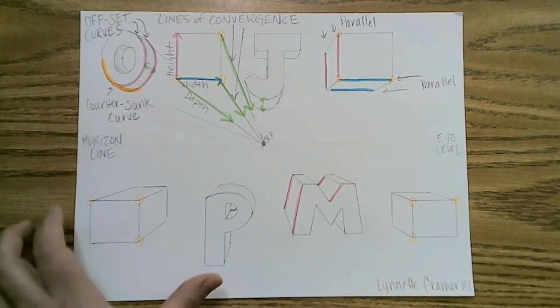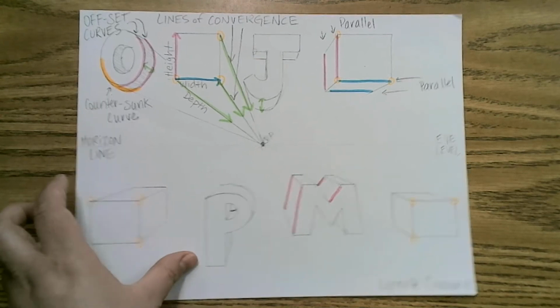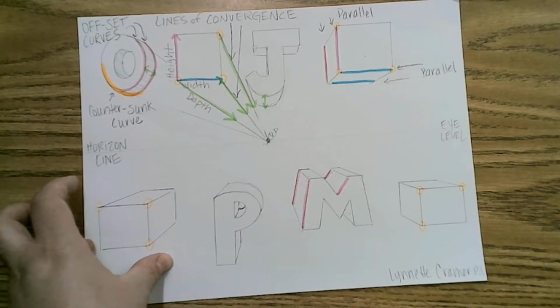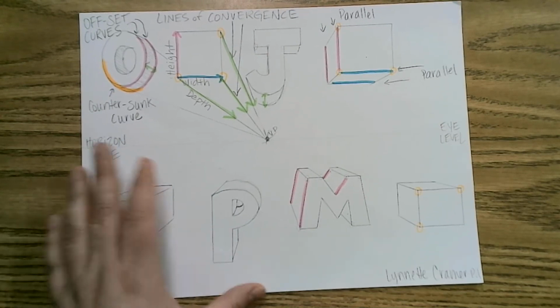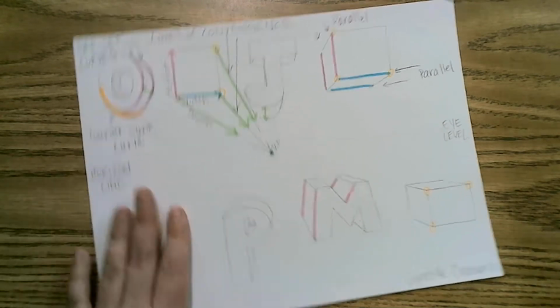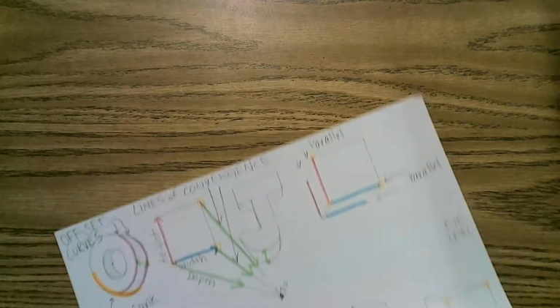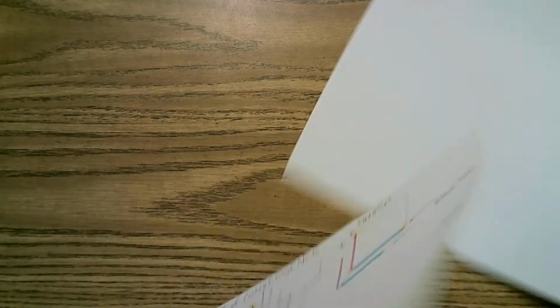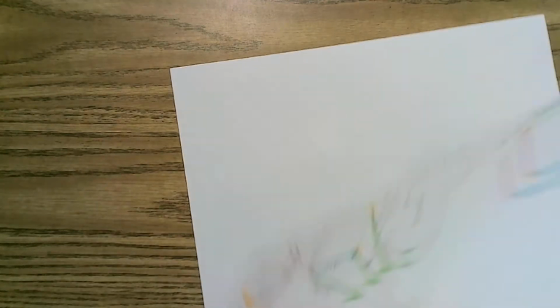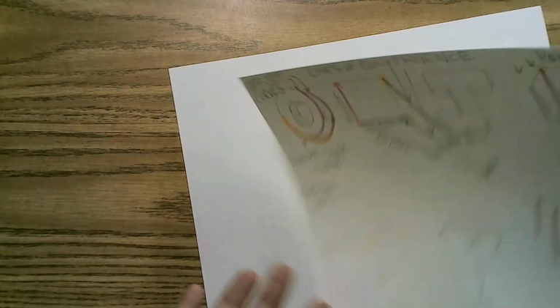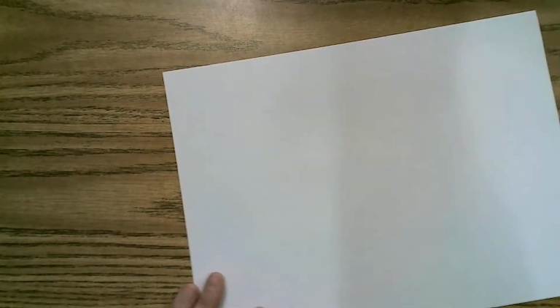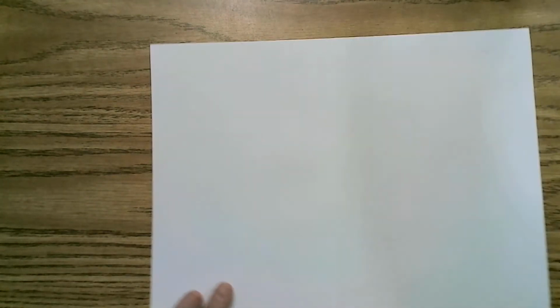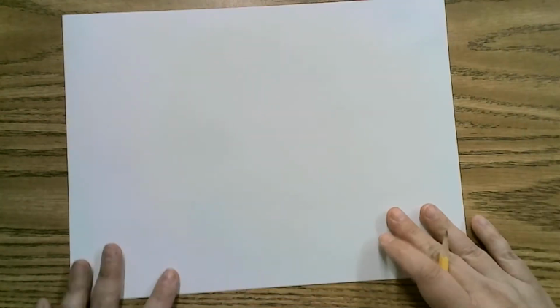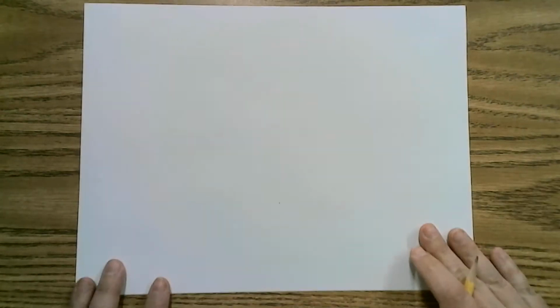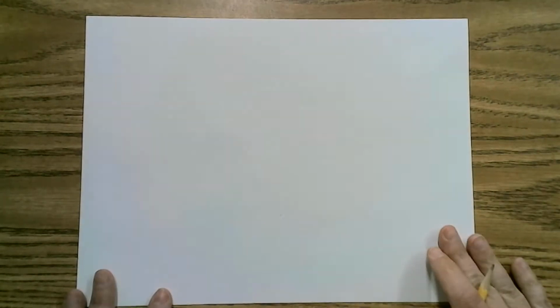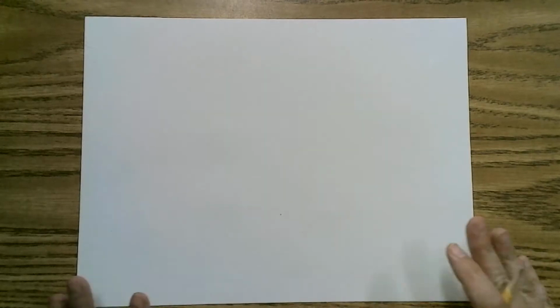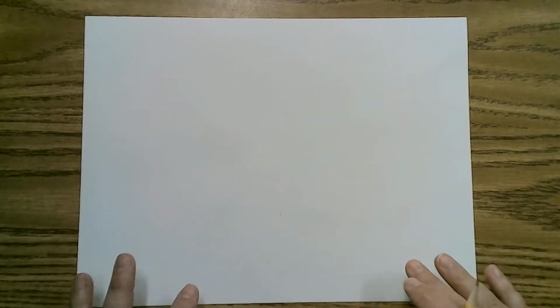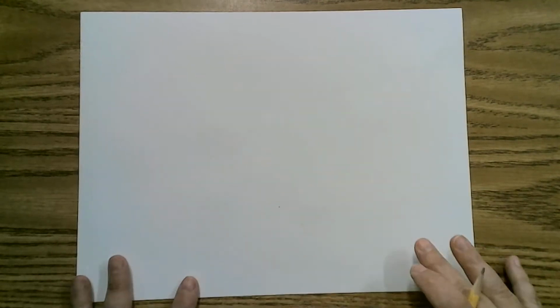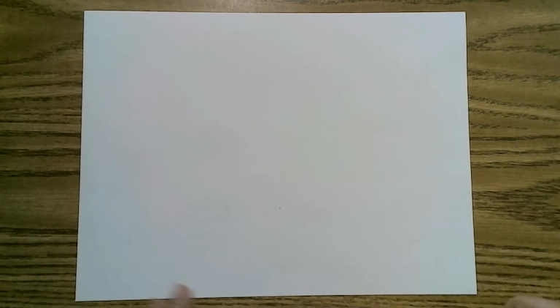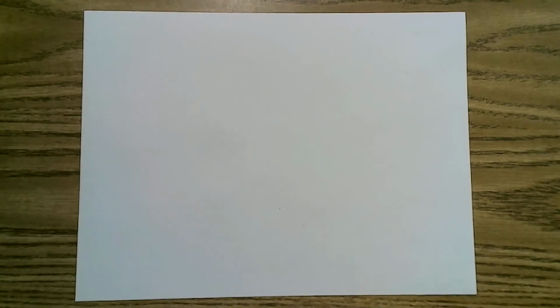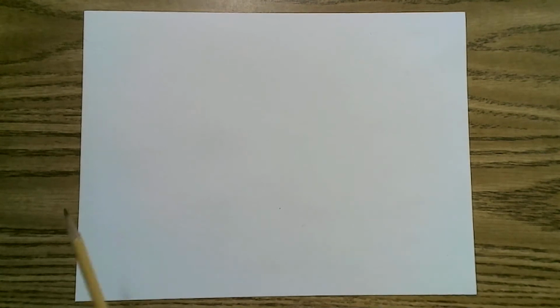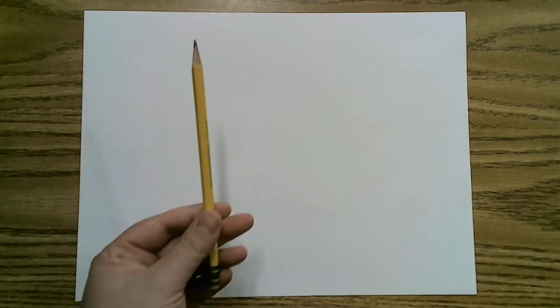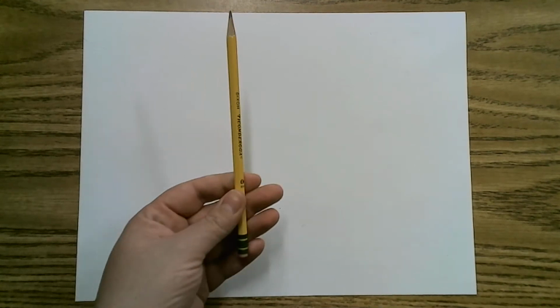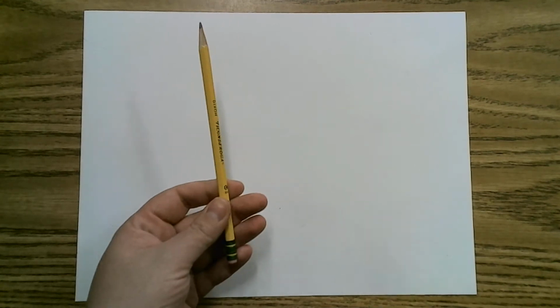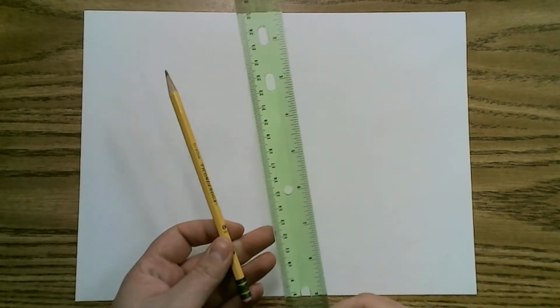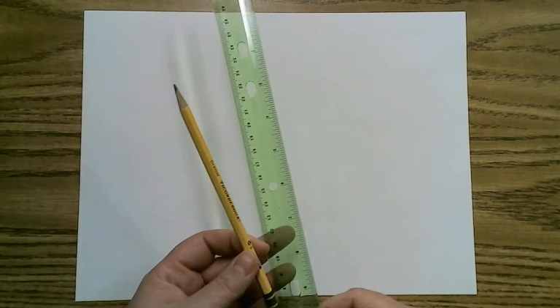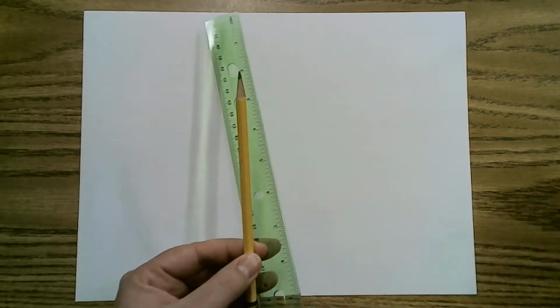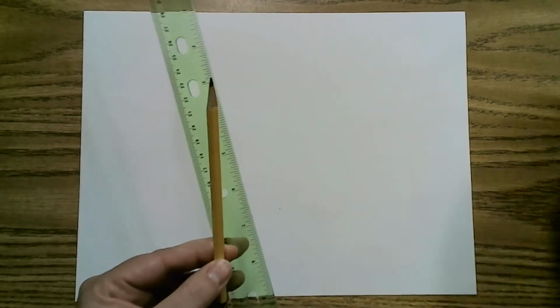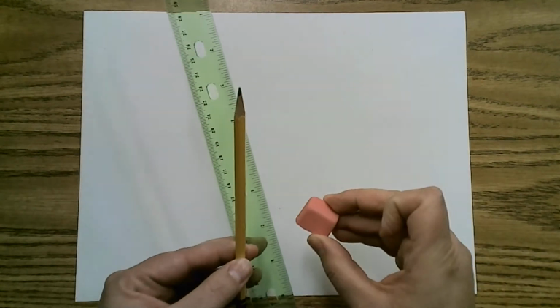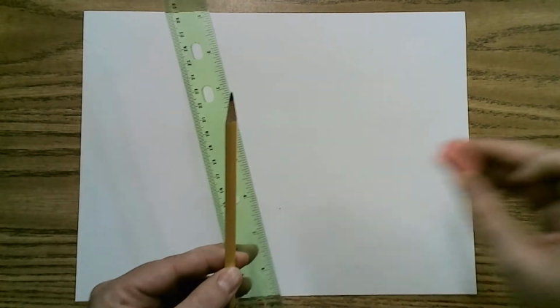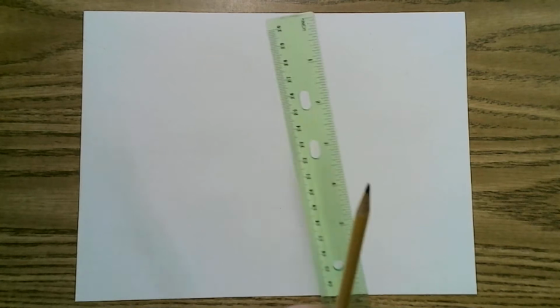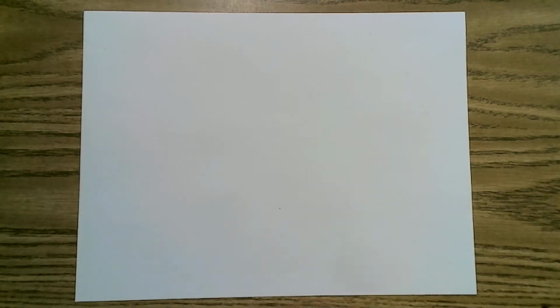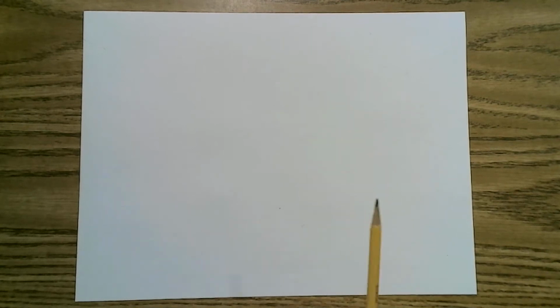So this is what we did for Art 1-2 this year — quick review. You'll need your 9 by 12 white drawing paper, your old school wooden pencil, ruler, and eraser. That's all you need for this.